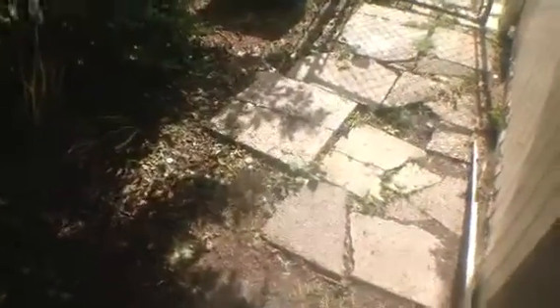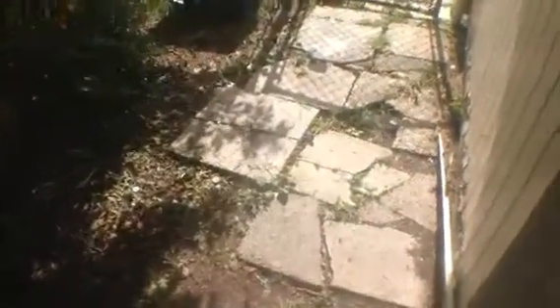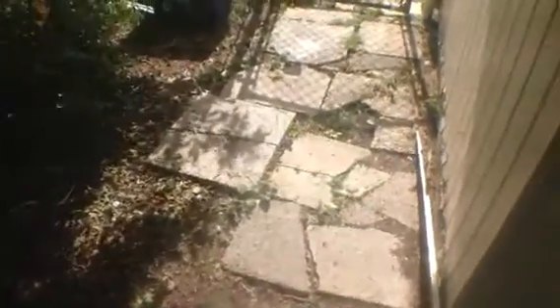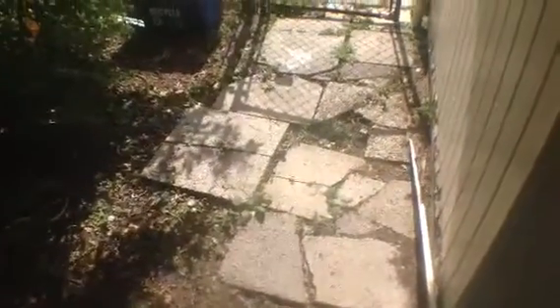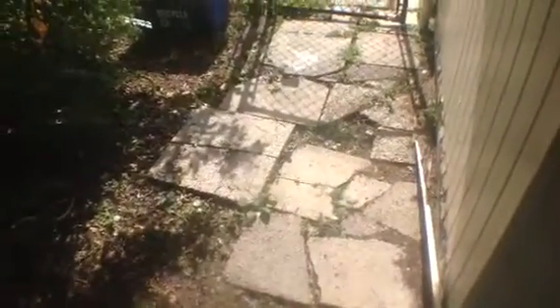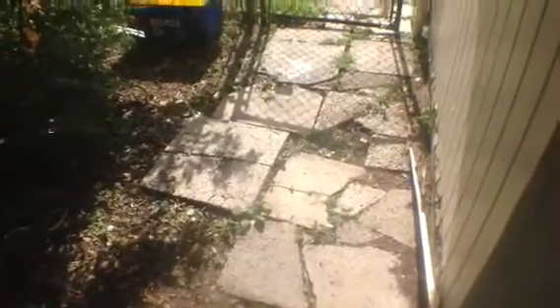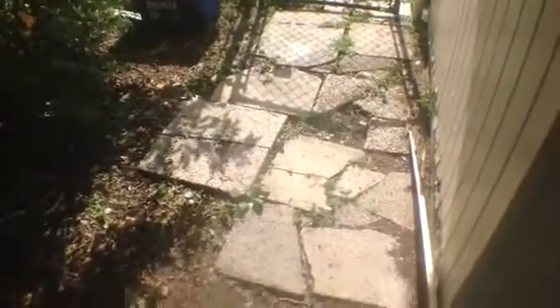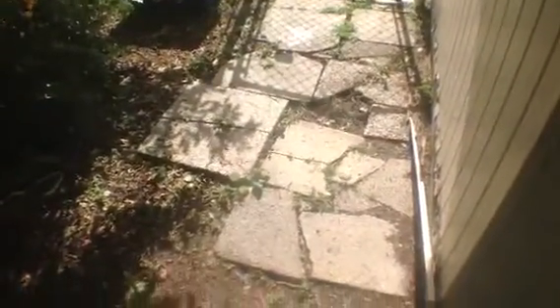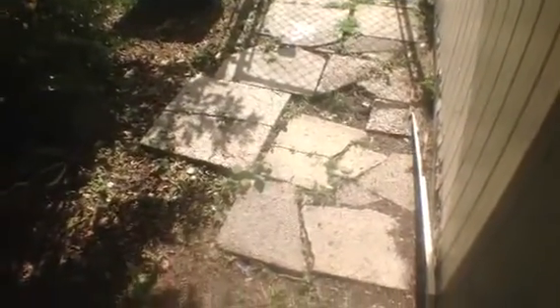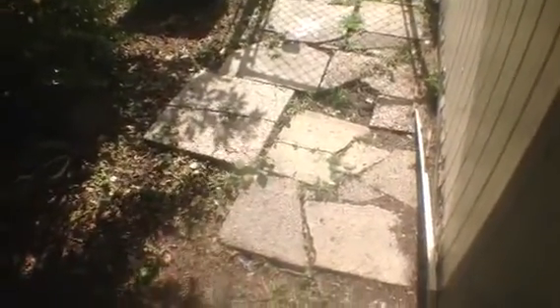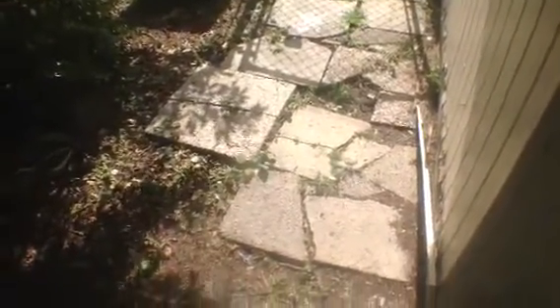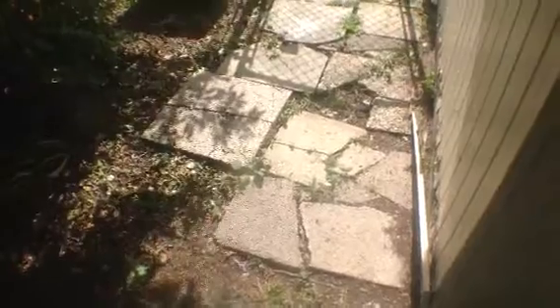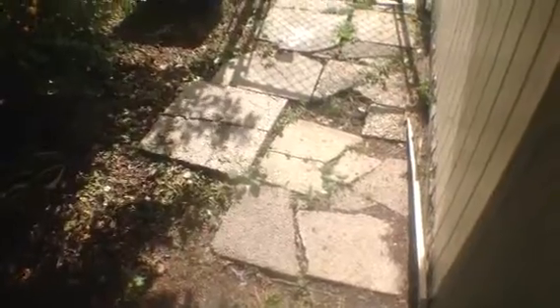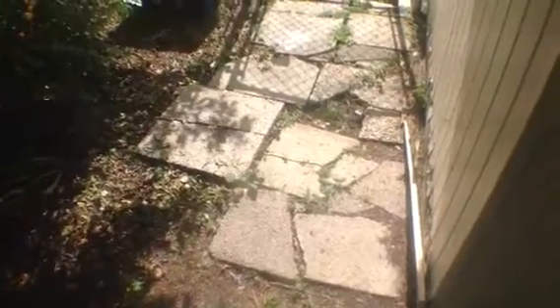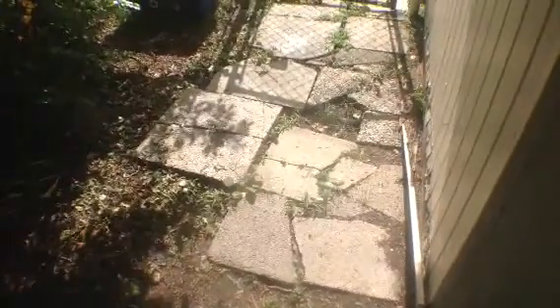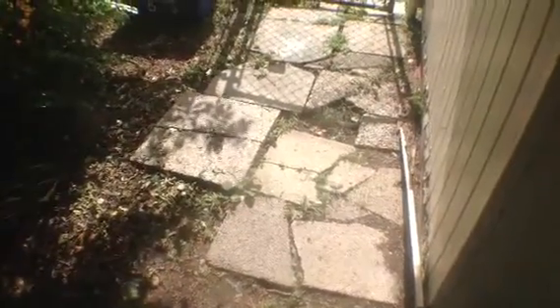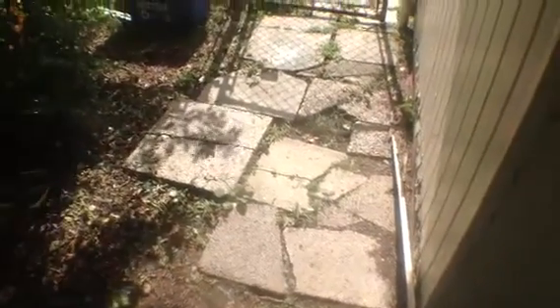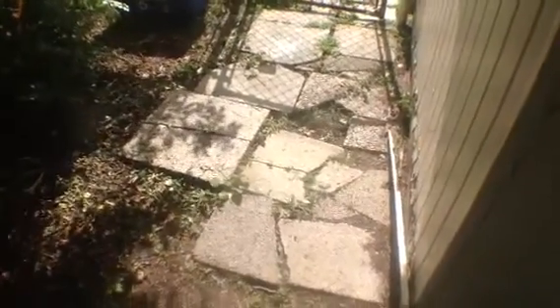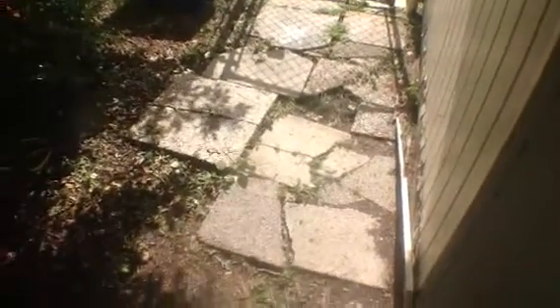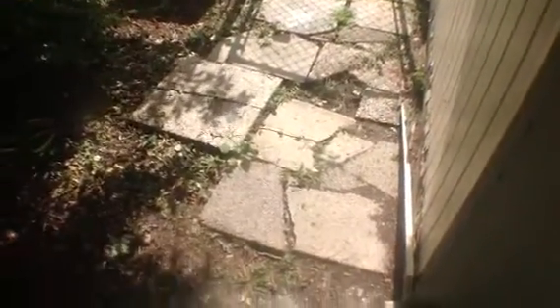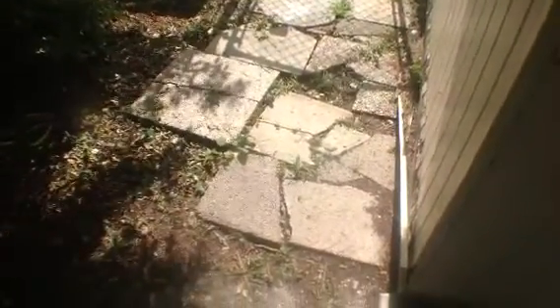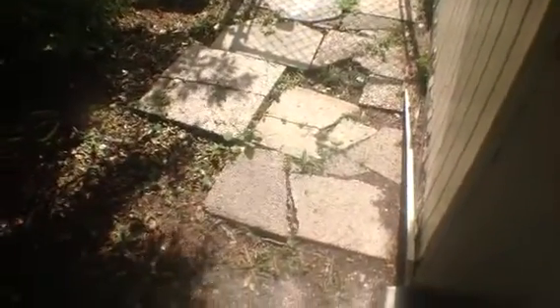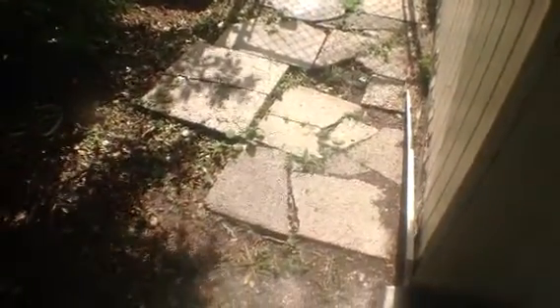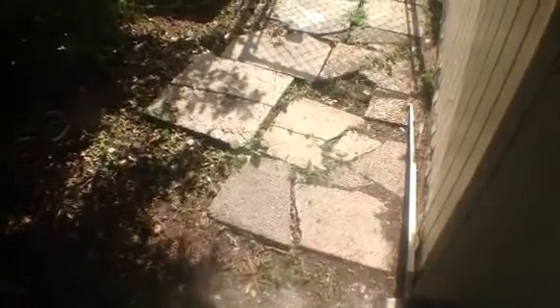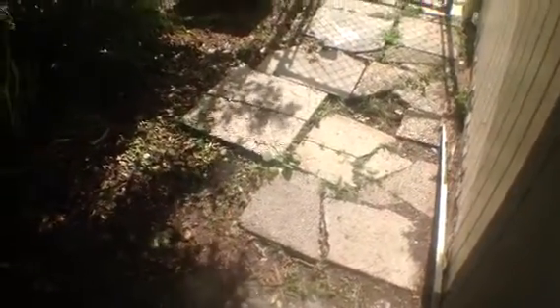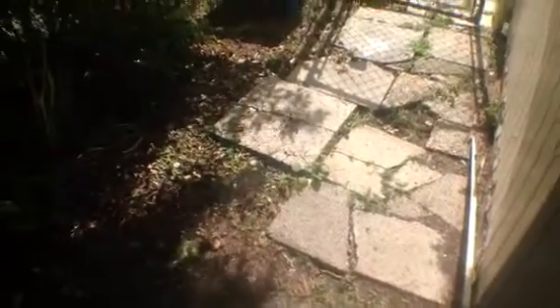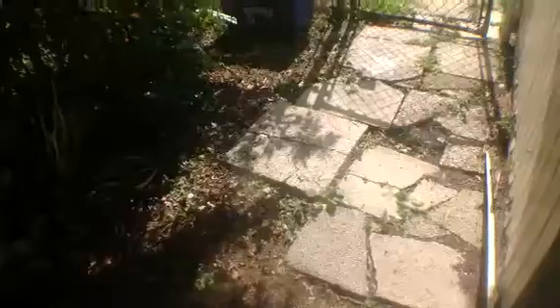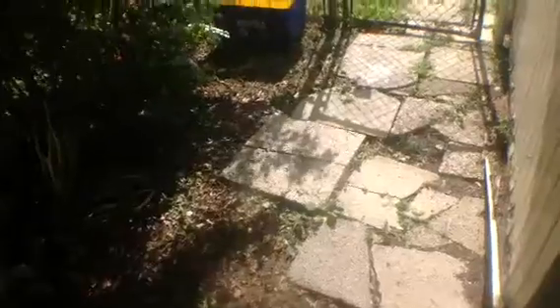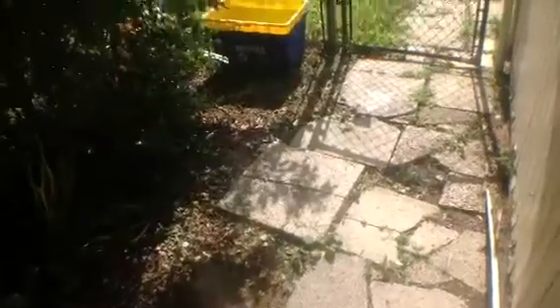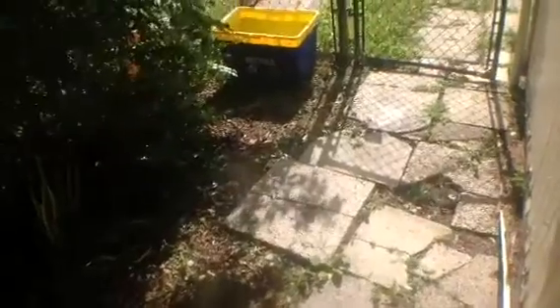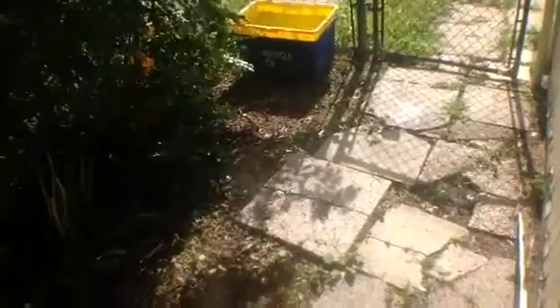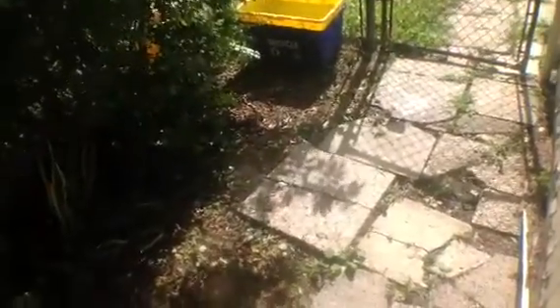We also need to address putting down some new pavers here on the side of the property. This is still a hazard and we never corrected it before the last tenants moved in.